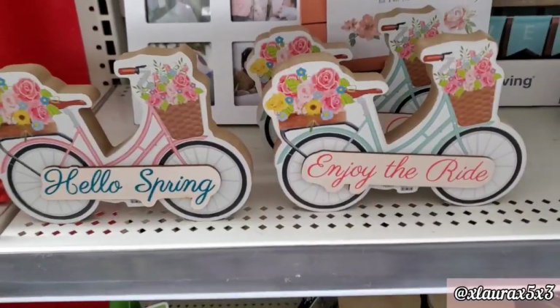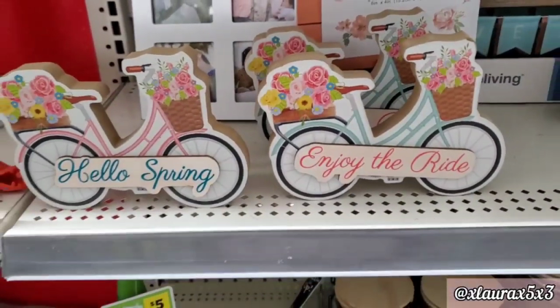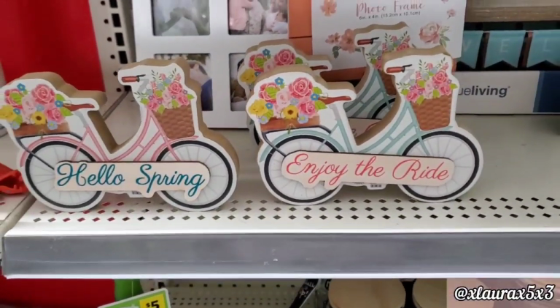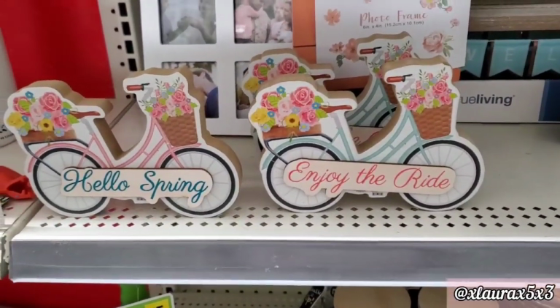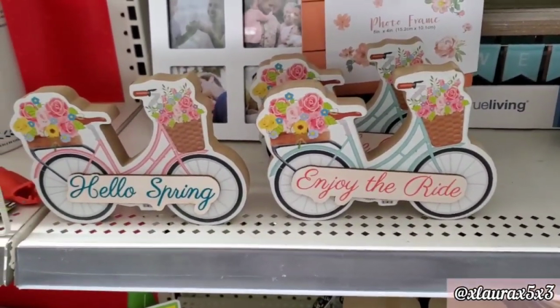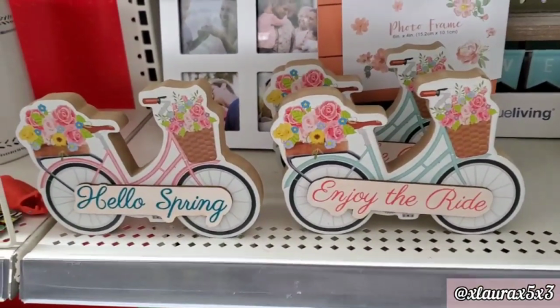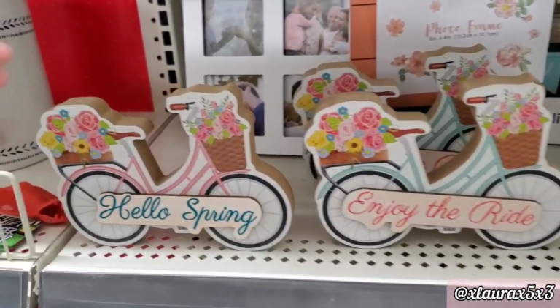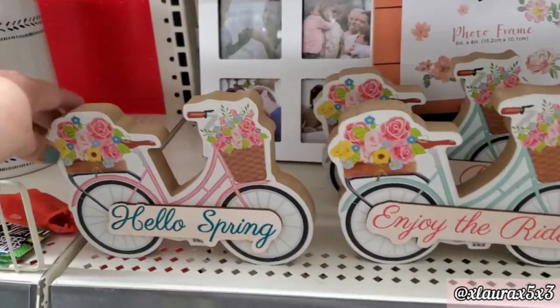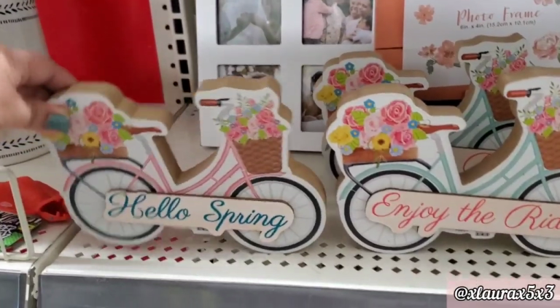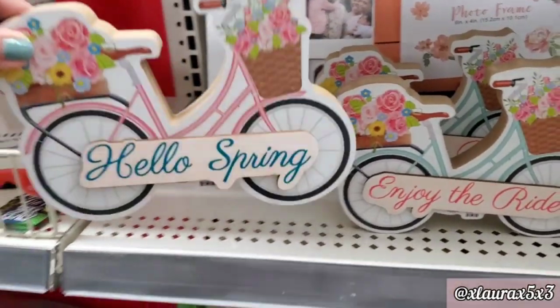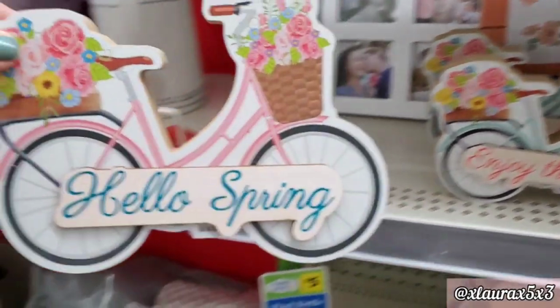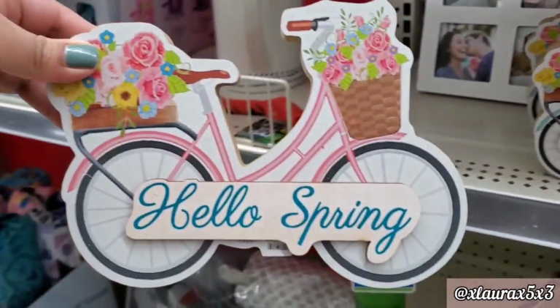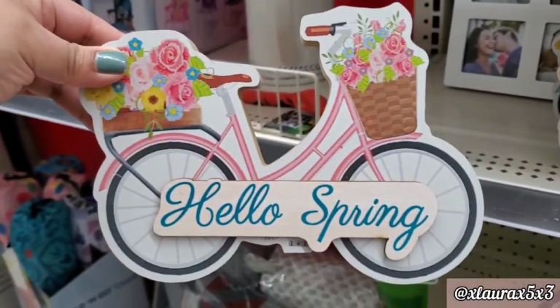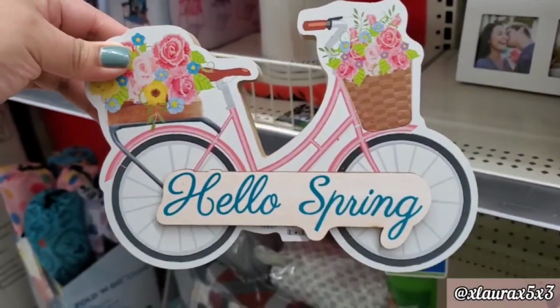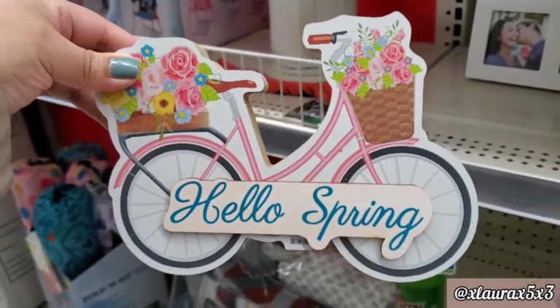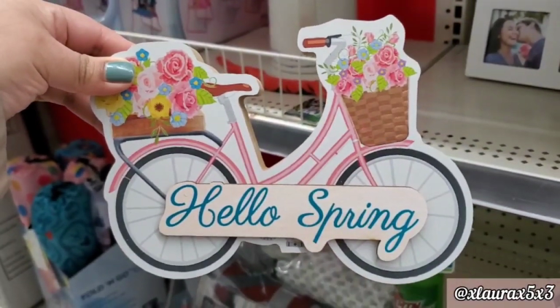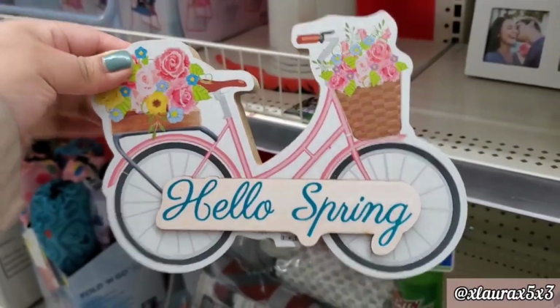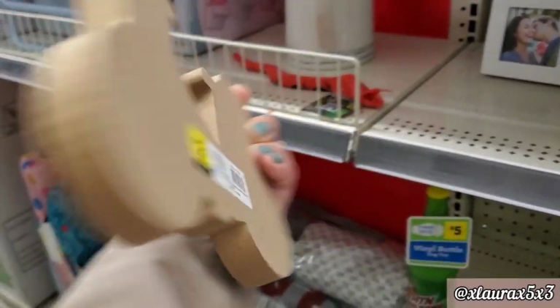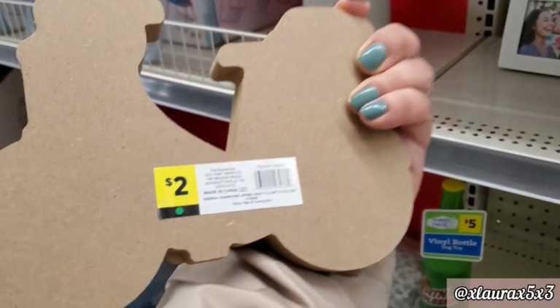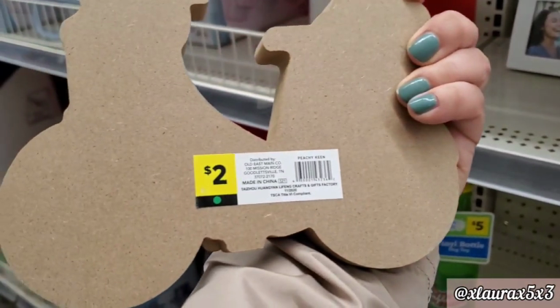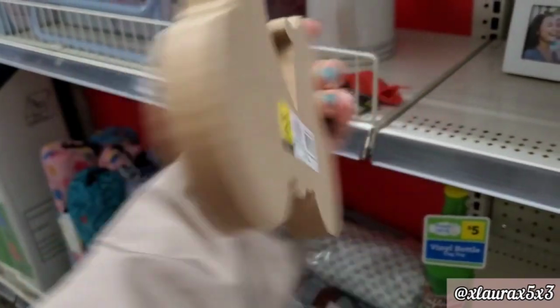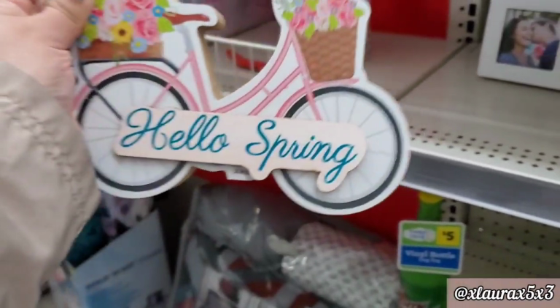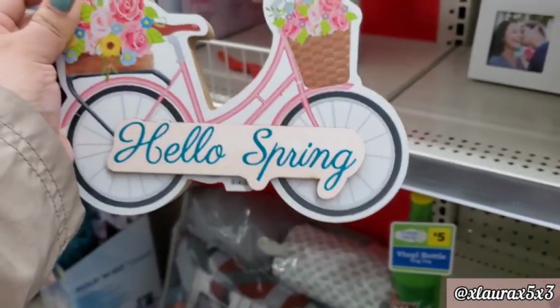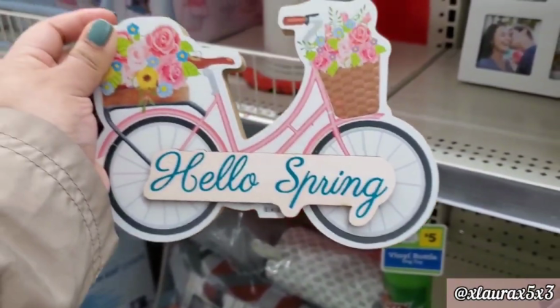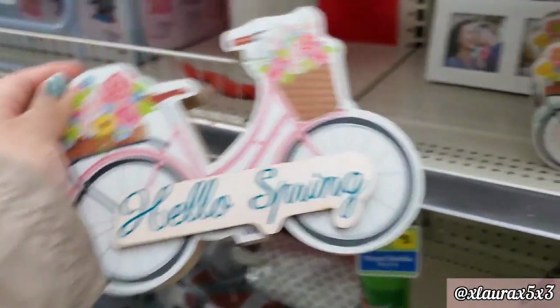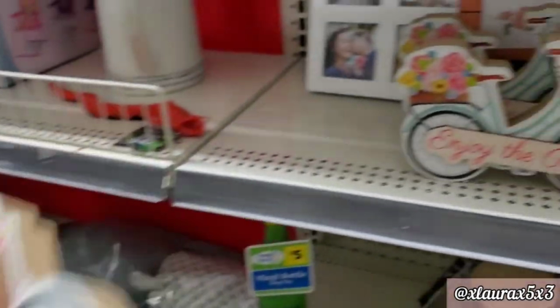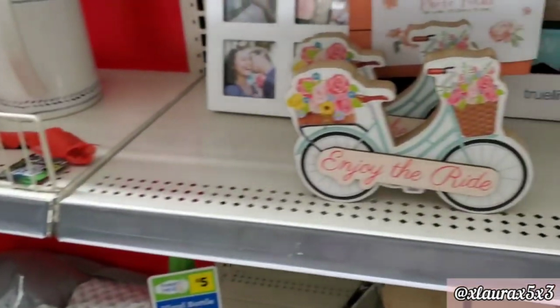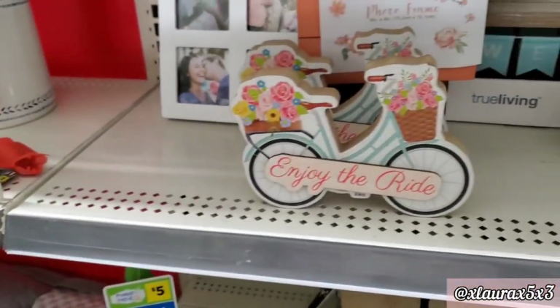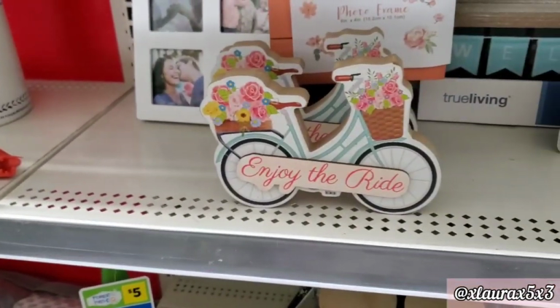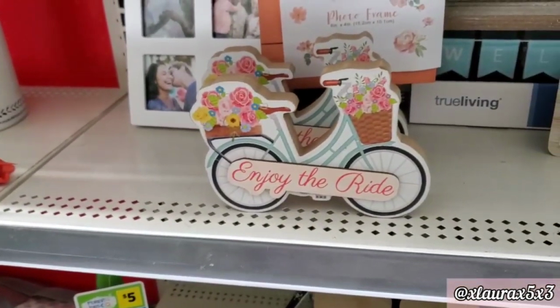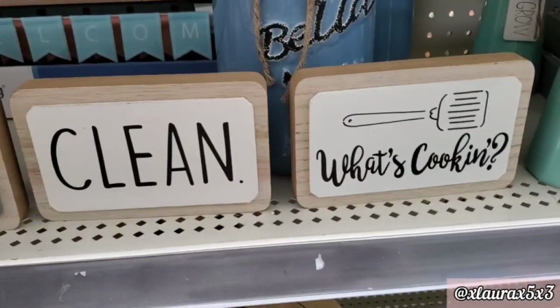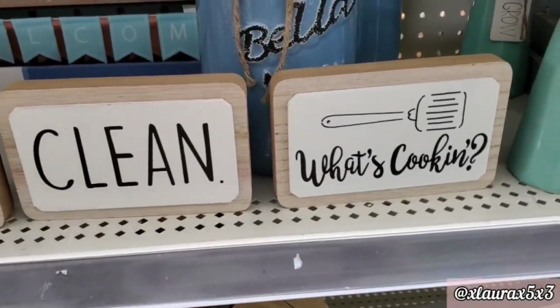Look at these pretty signs — wow! Hello Spring, Enjoy the Ride. These are so nice and thick — $2. Unbelievable. These would be so much more expensive at any other store.